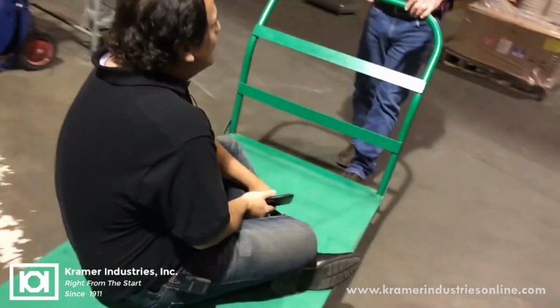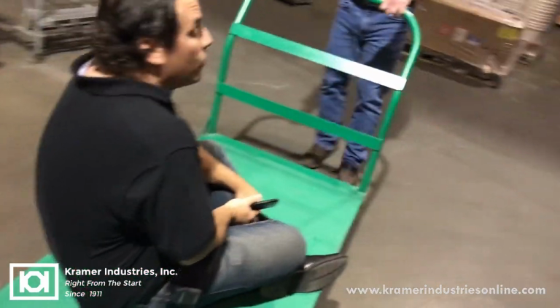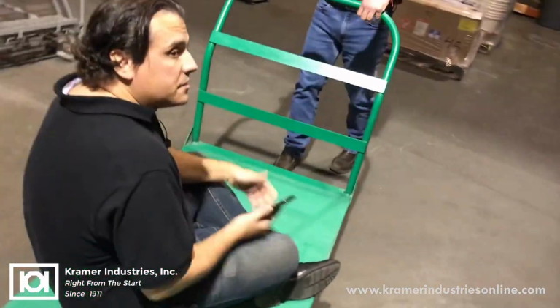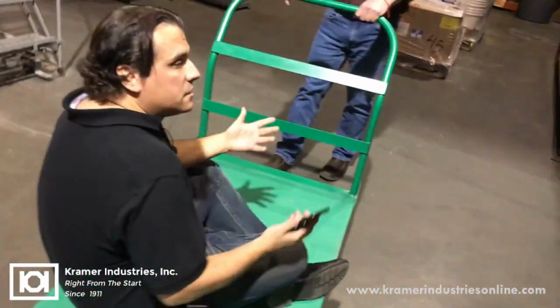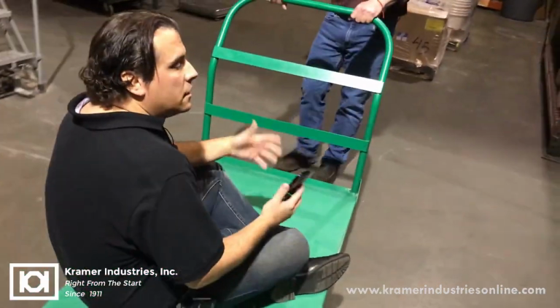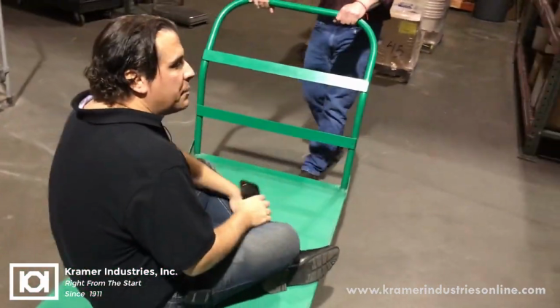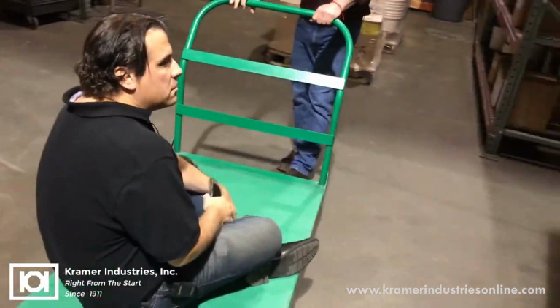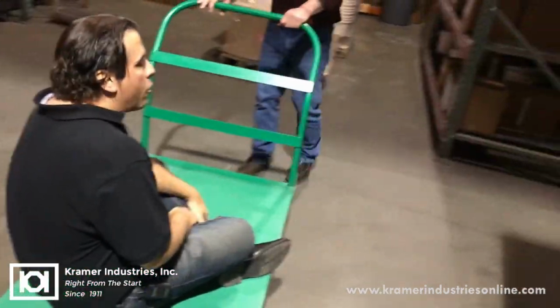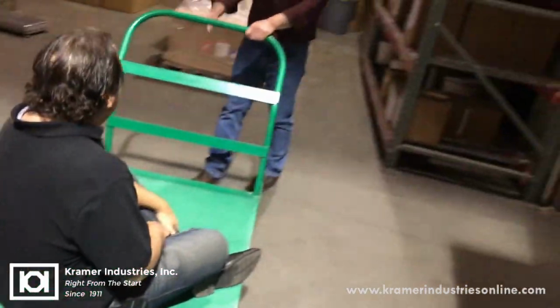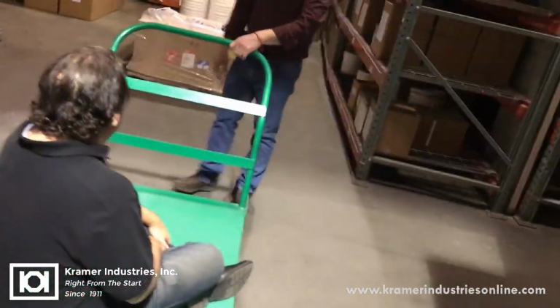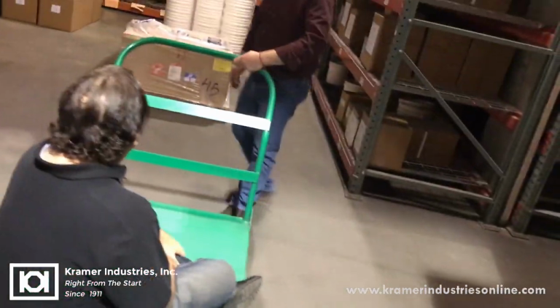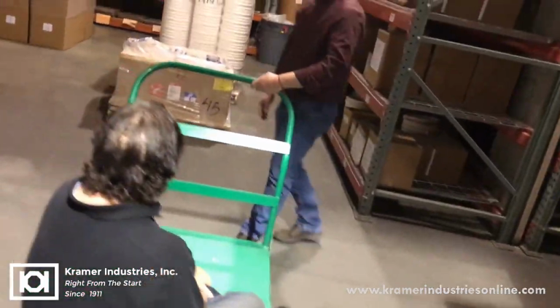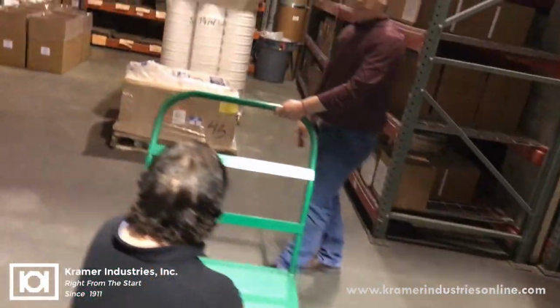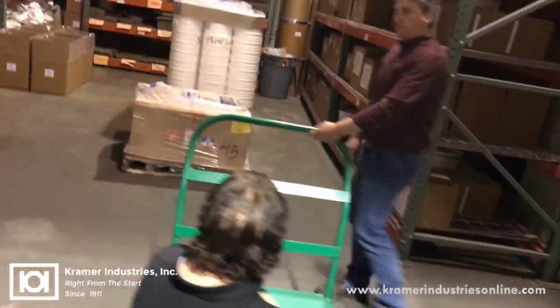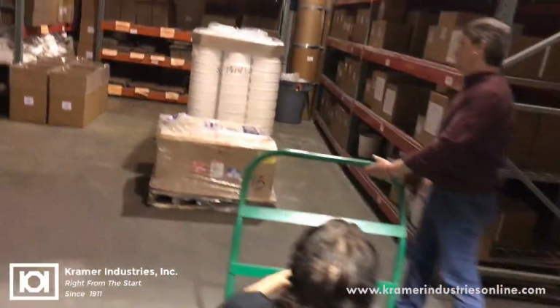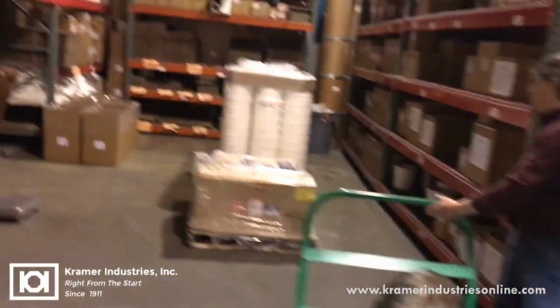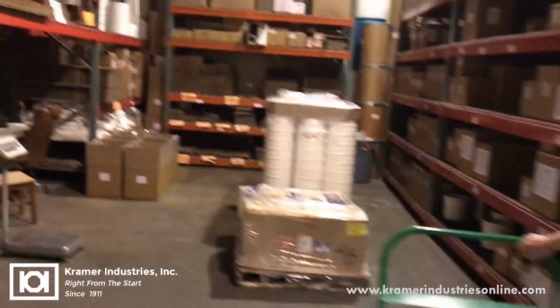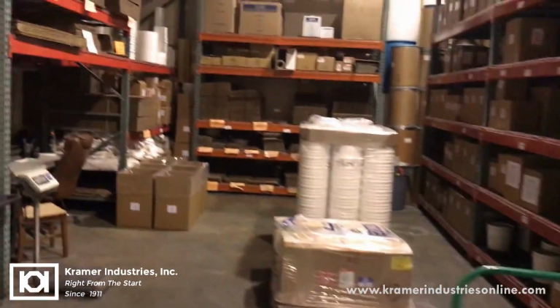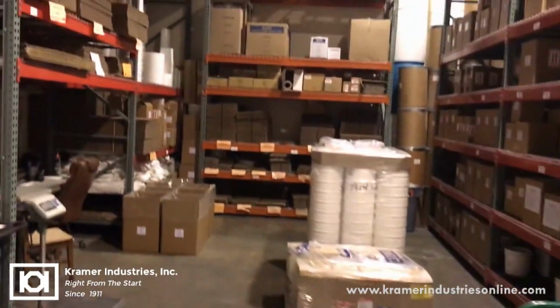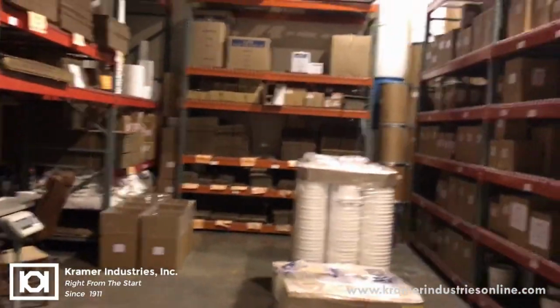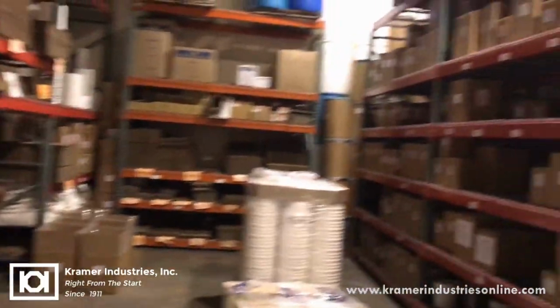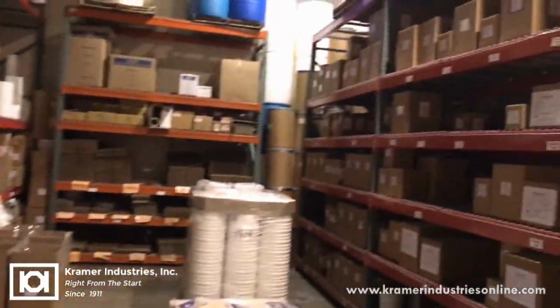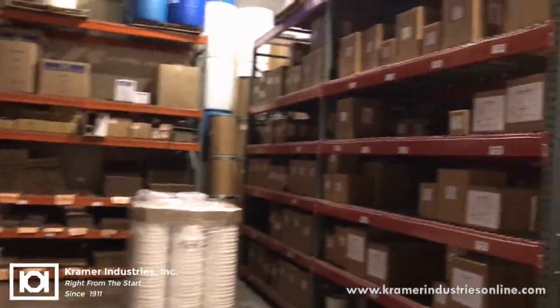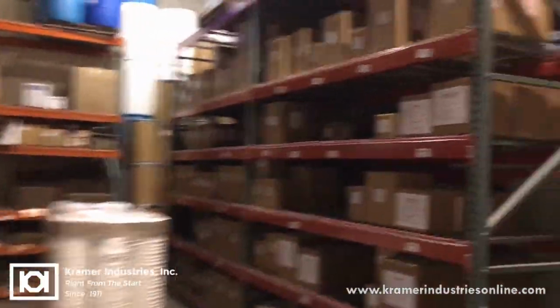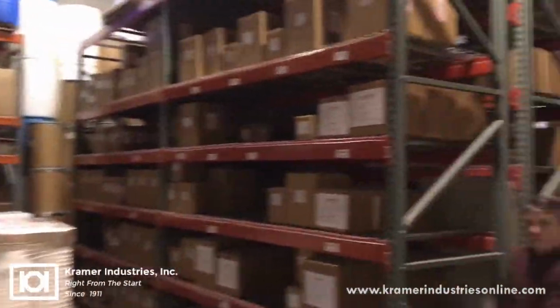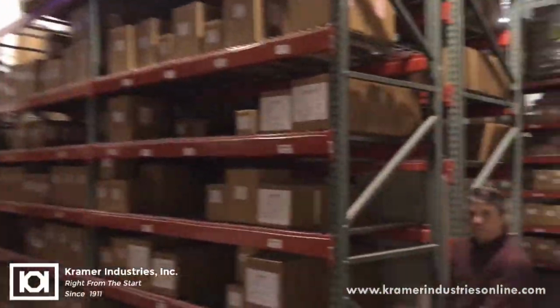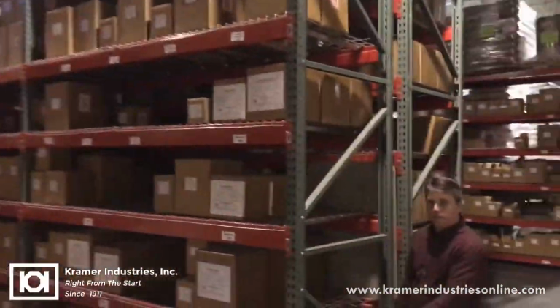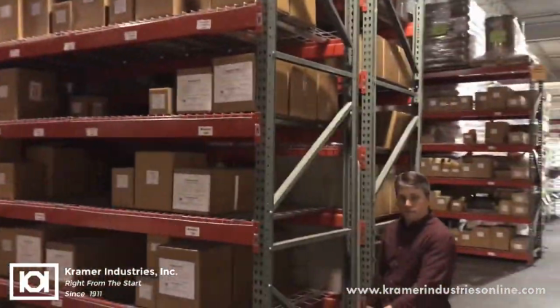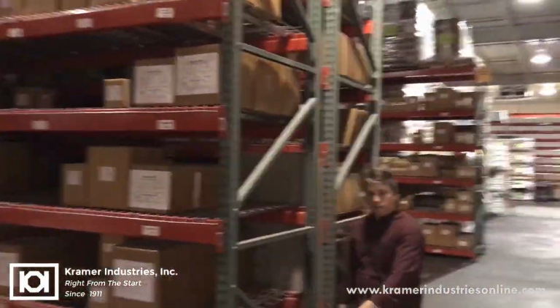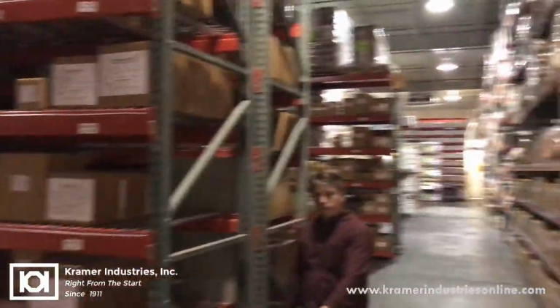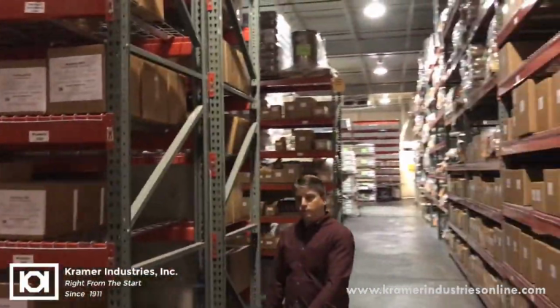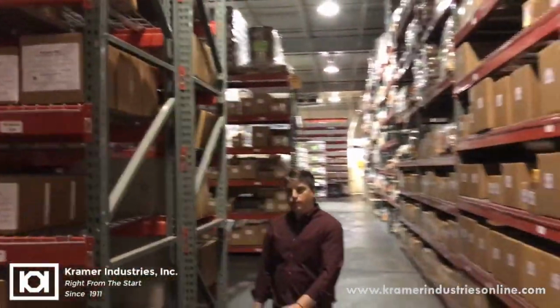This is an expansion of our warehouse where we do some packaging as well as have some more finished goods up here.